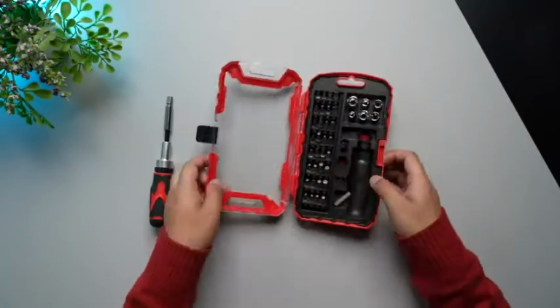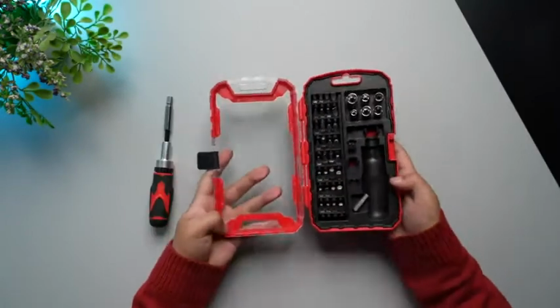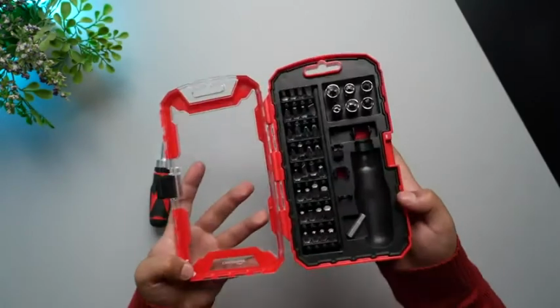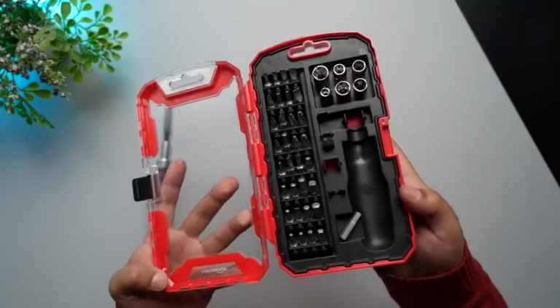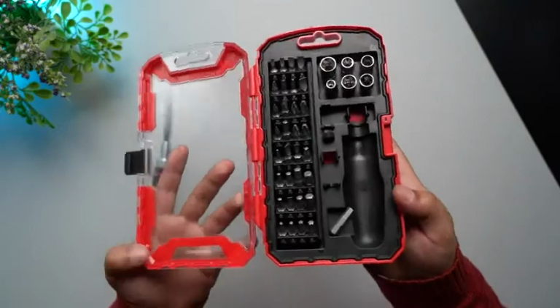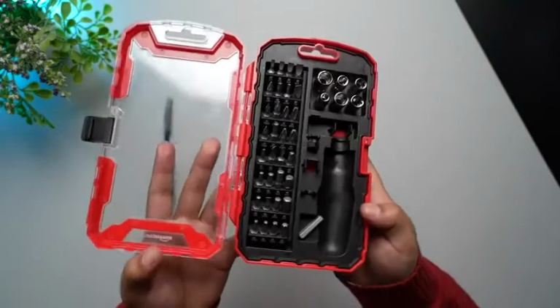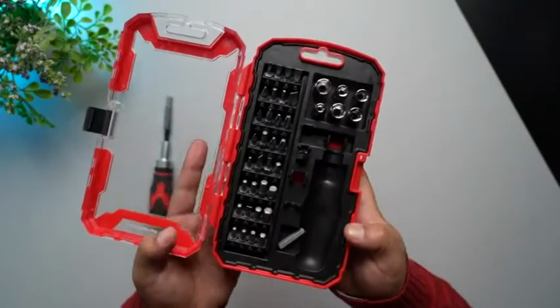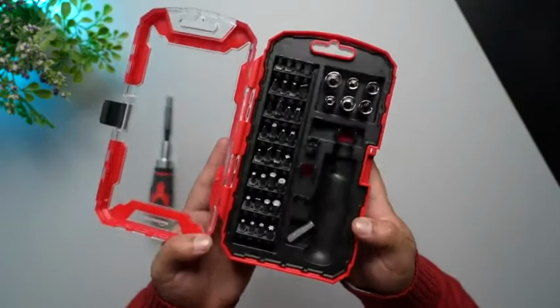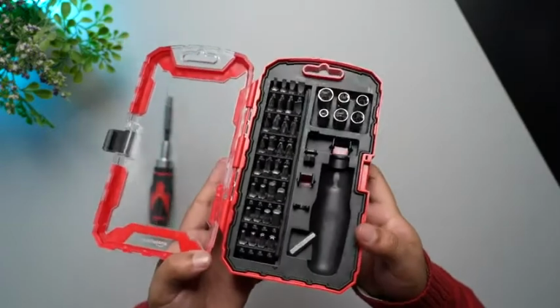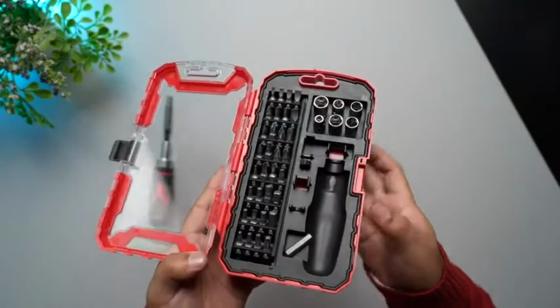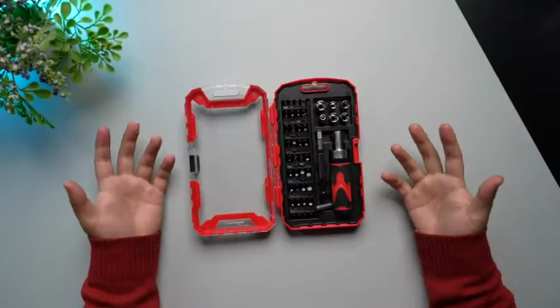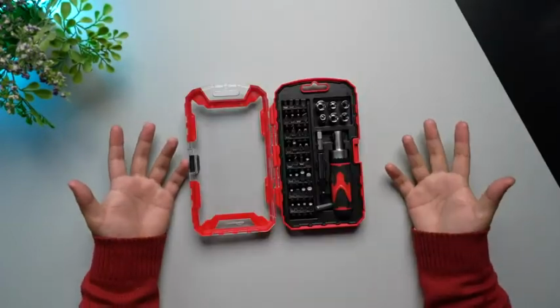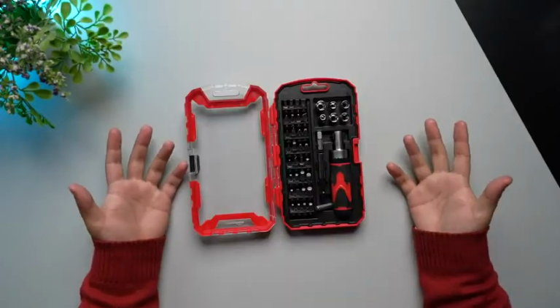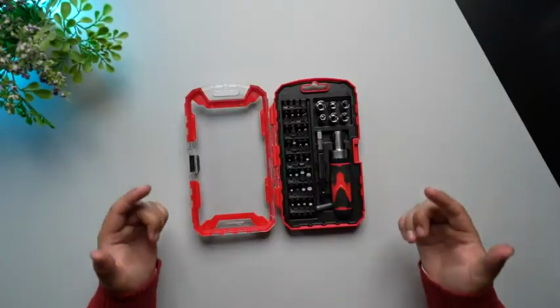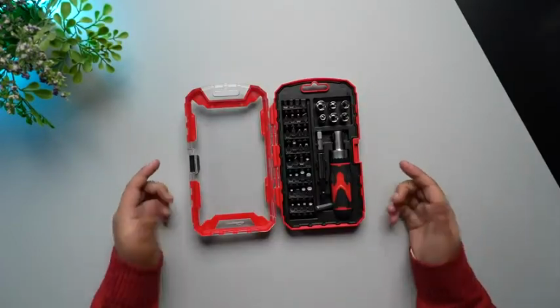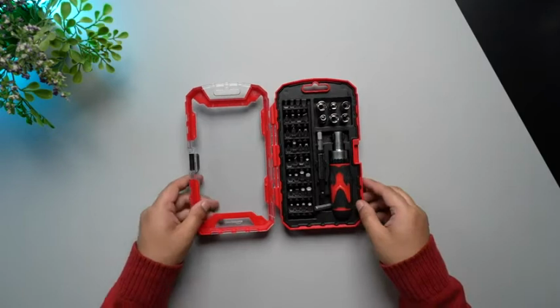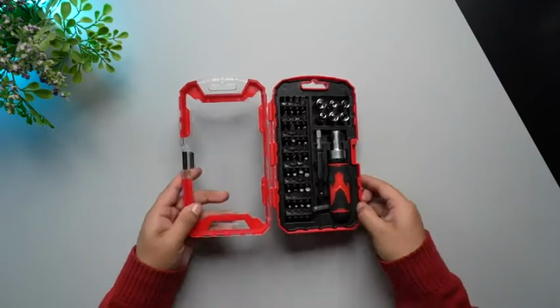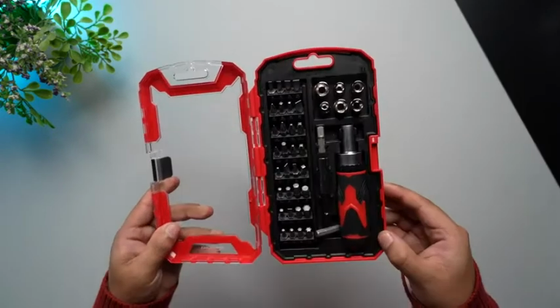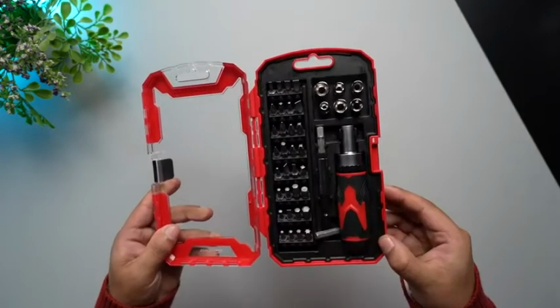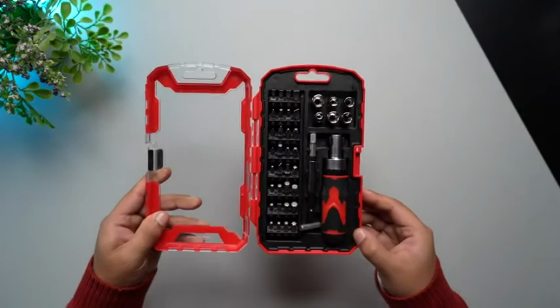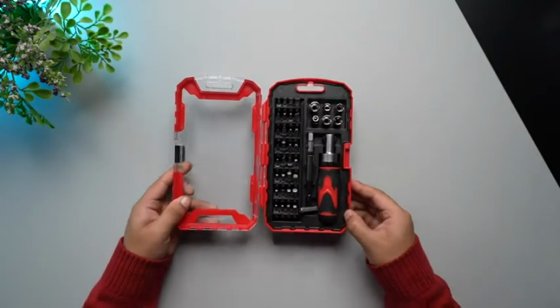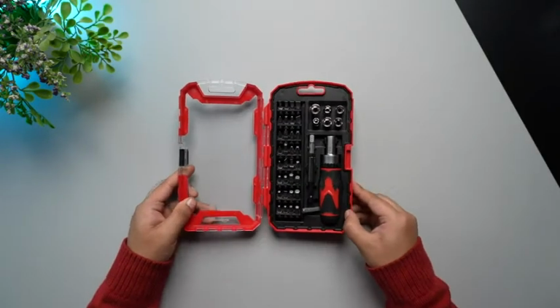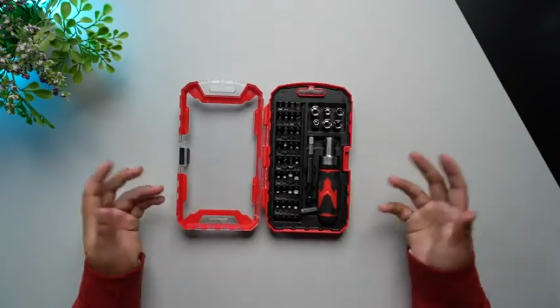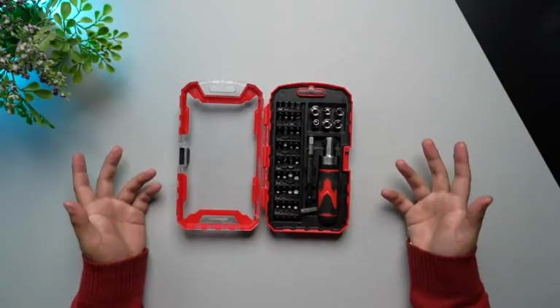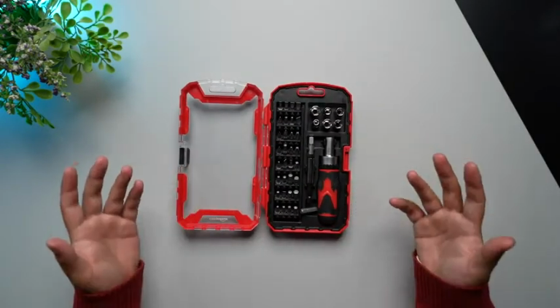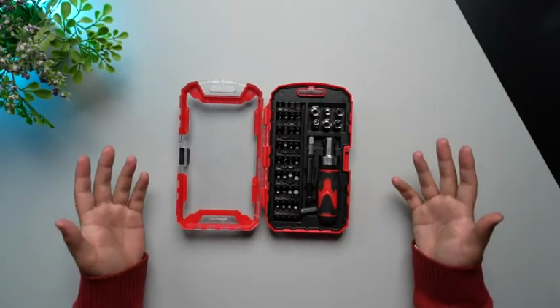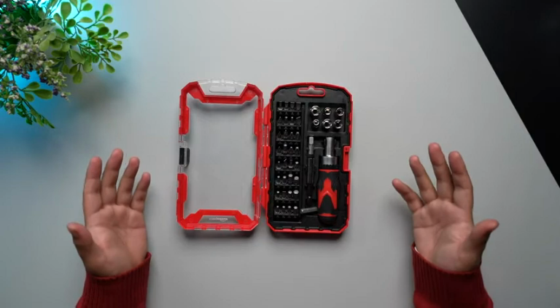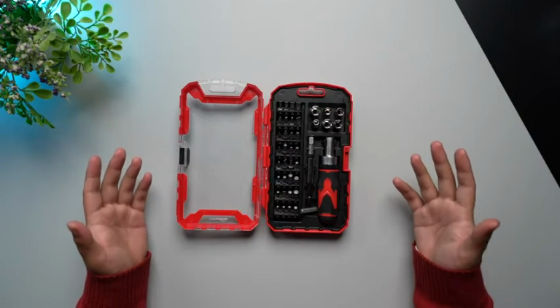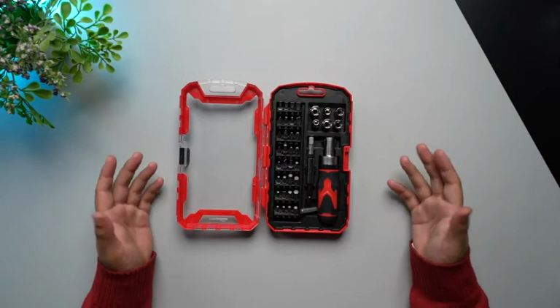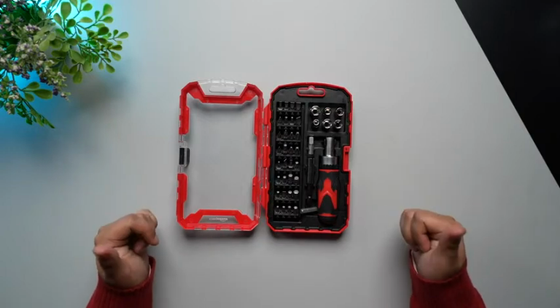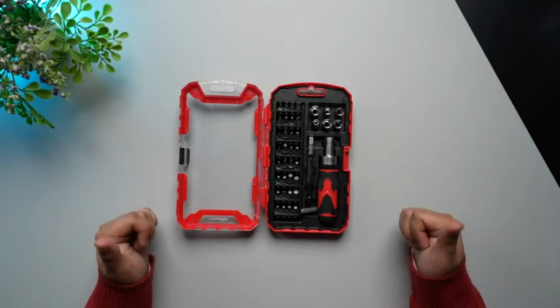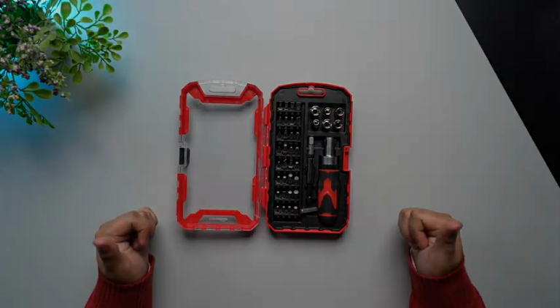Let me also give you a close look at all the attachments that we have over here. These are all the things that you are going to find inside the box of the Amazon Basics 41 piece magnetic set. Thank you so much for watching the video.